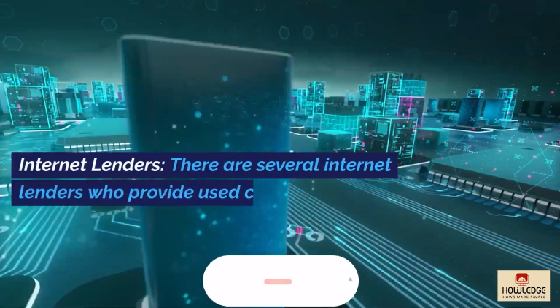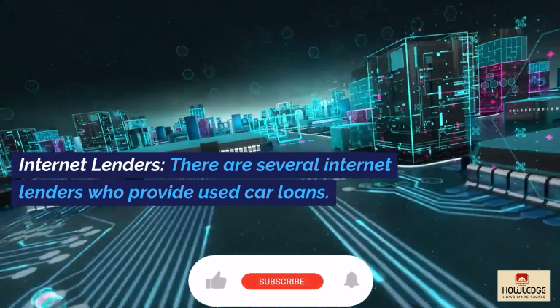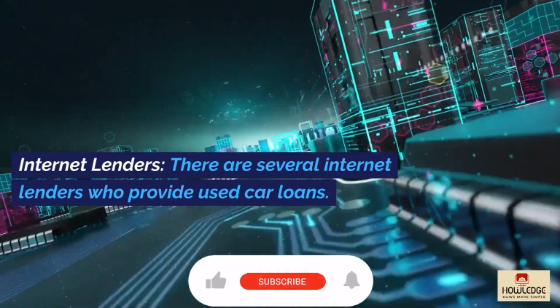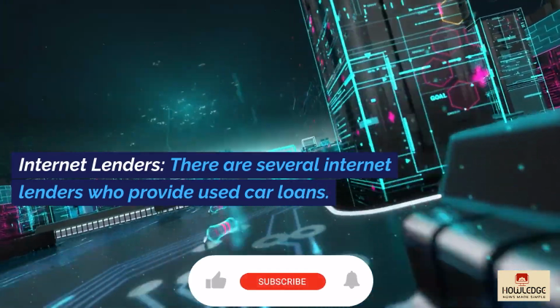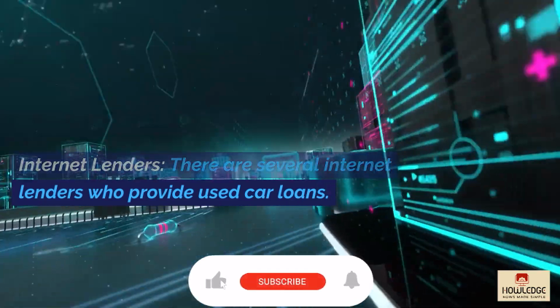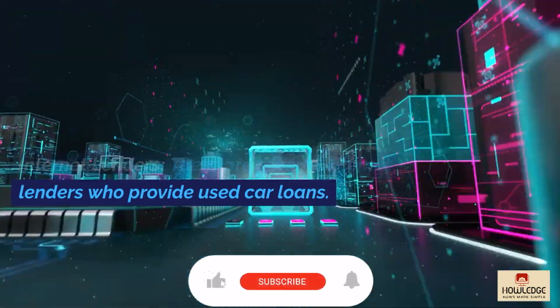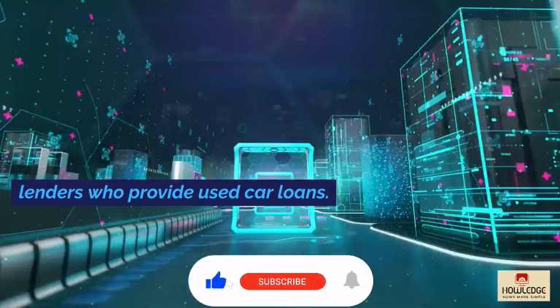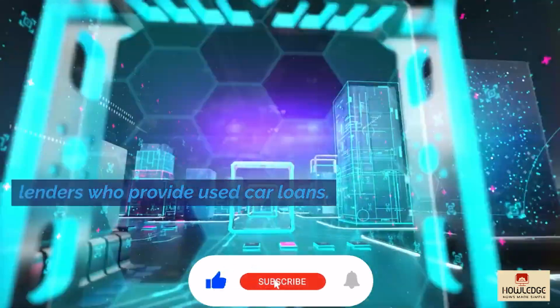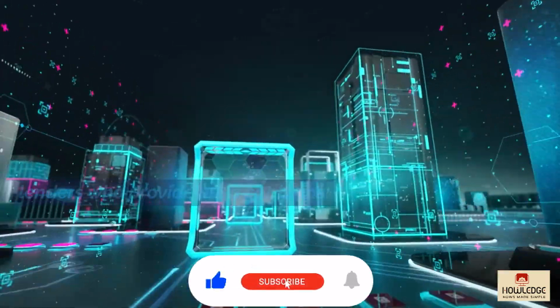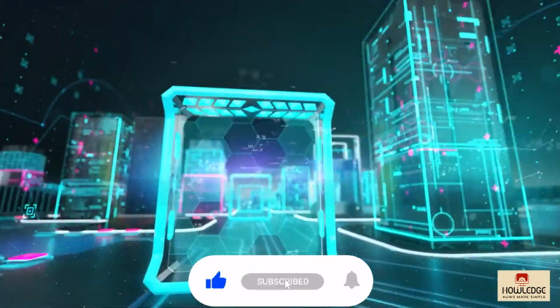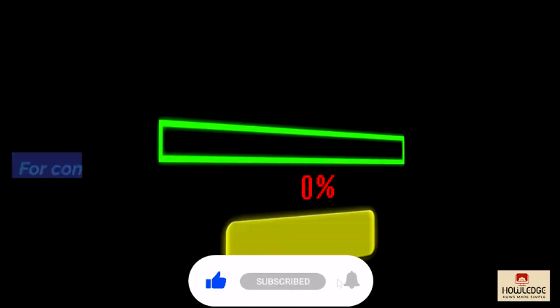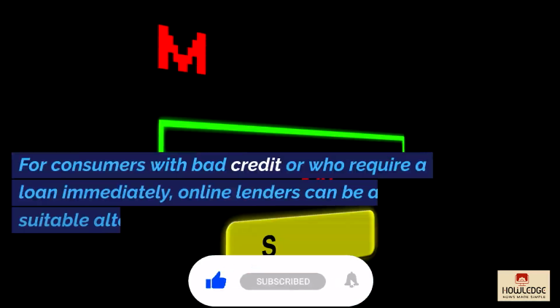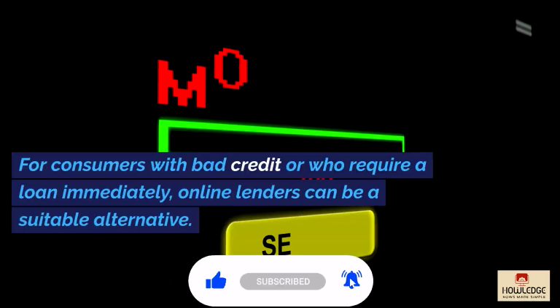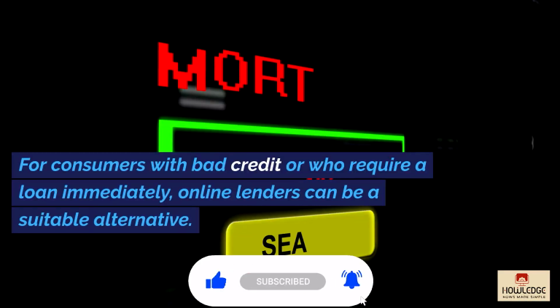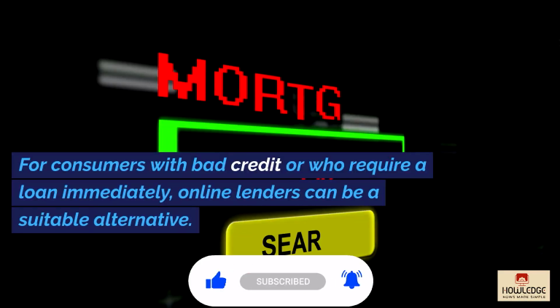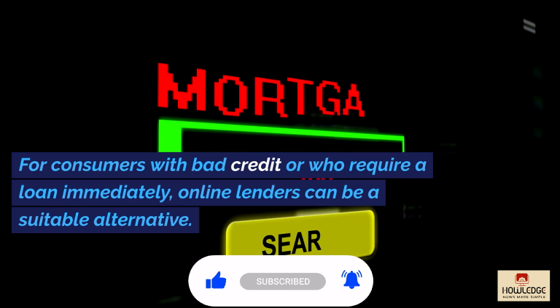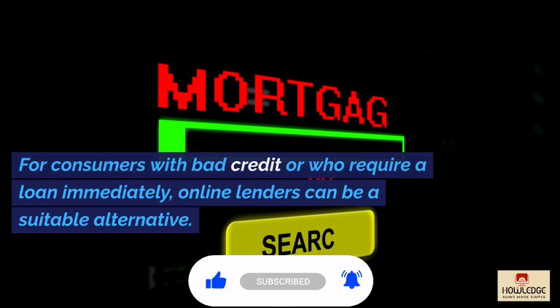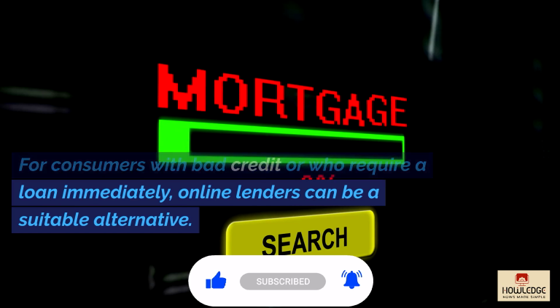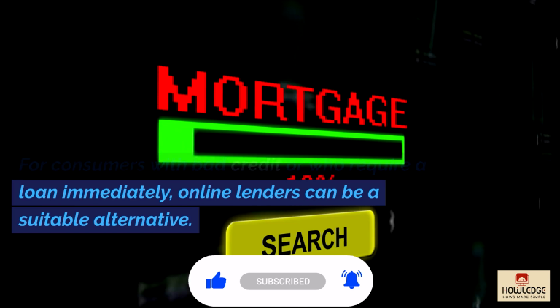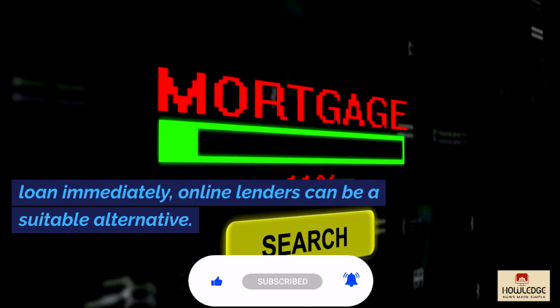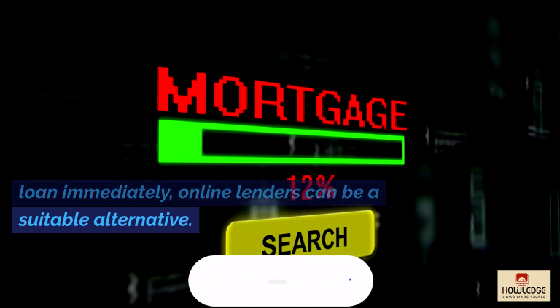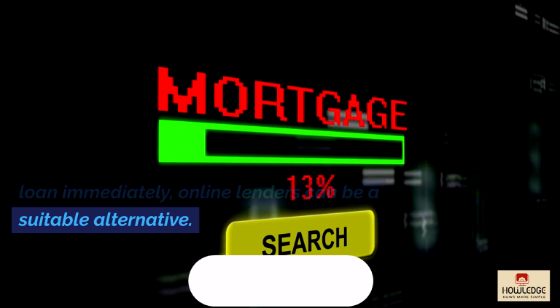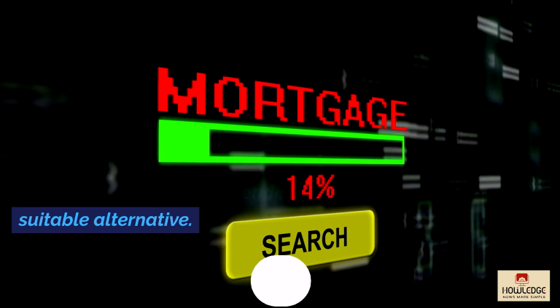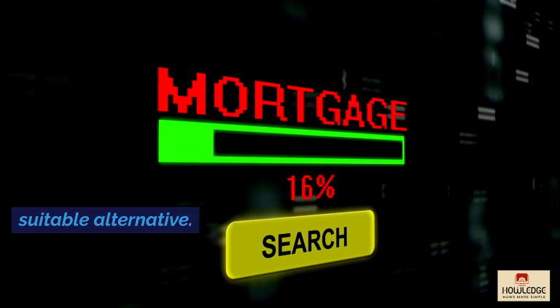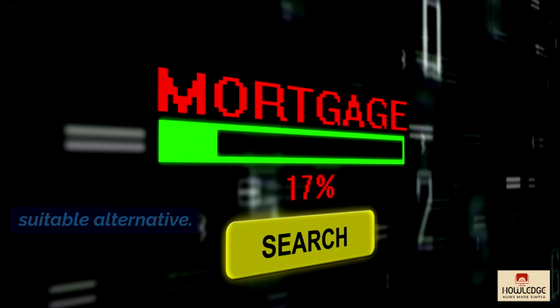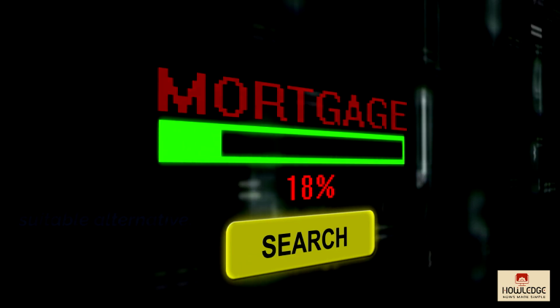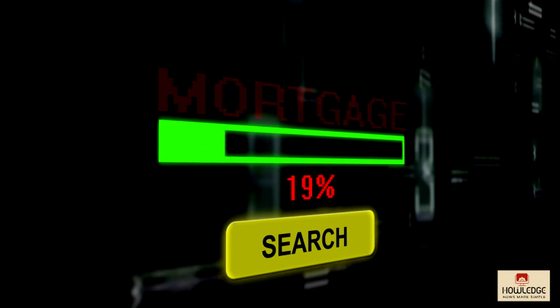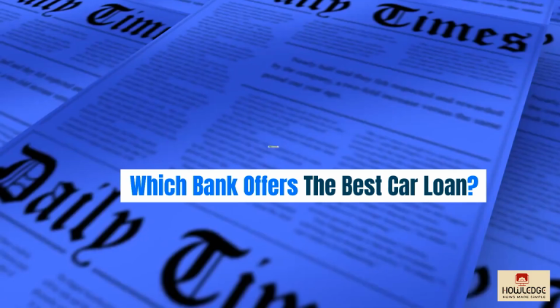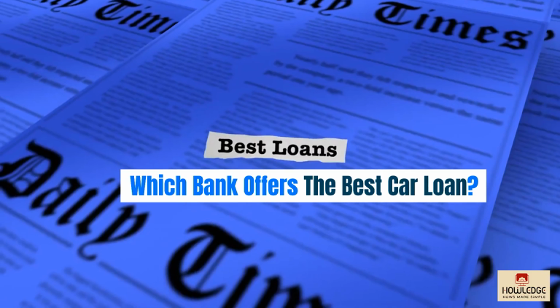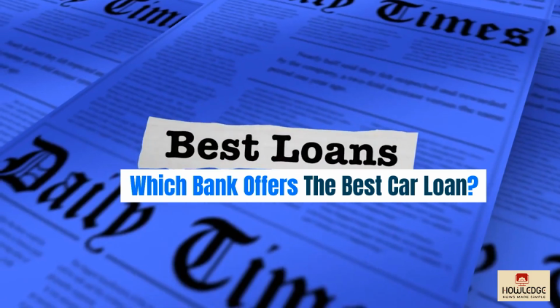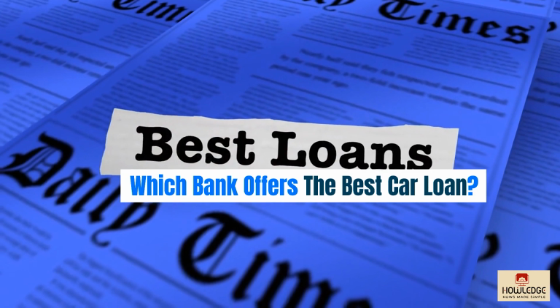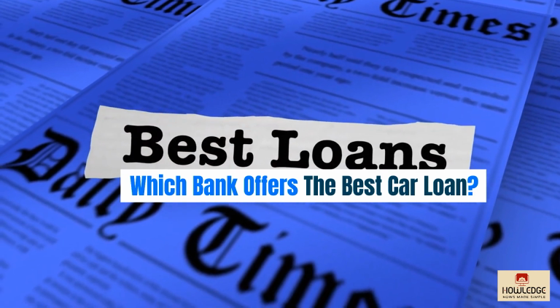Internet lenders. There are several internet lenders who provide used car loans. For consumers with bad credit or who require a loan immediately, online lenders can be a suitable alternative.